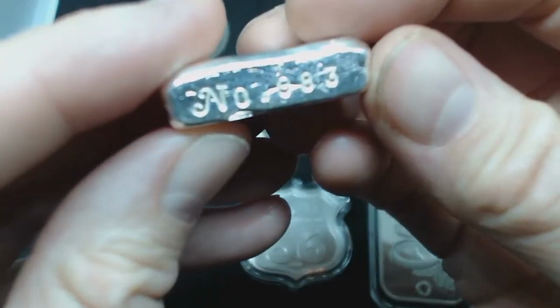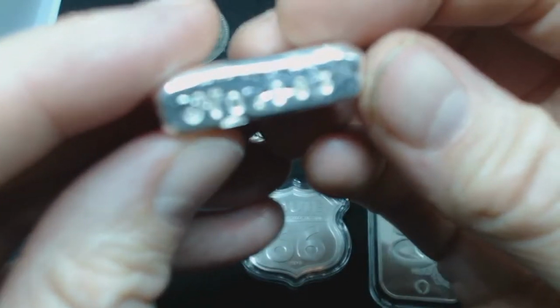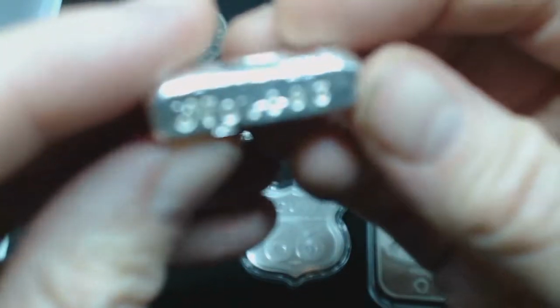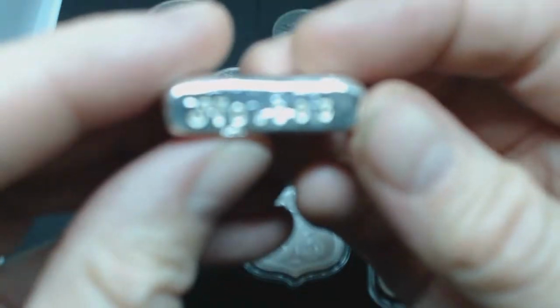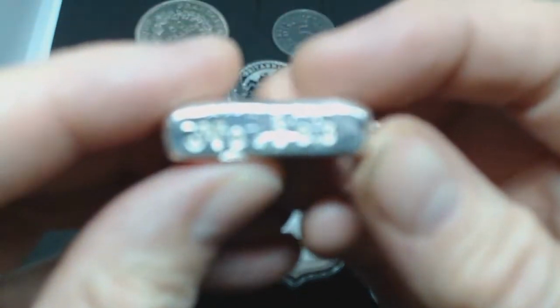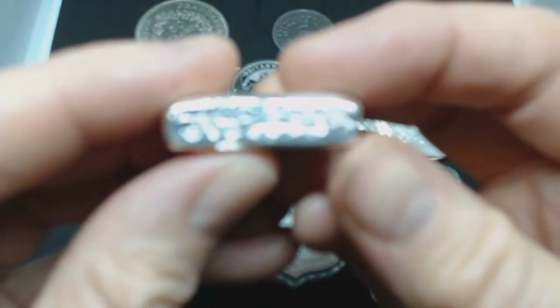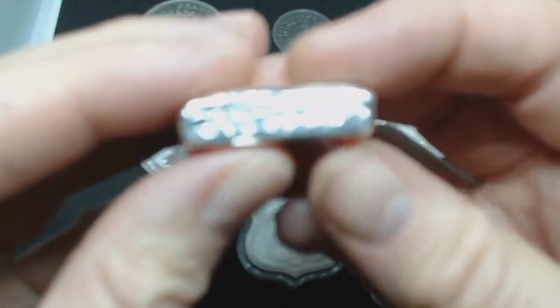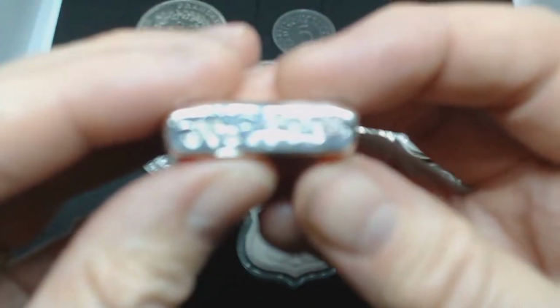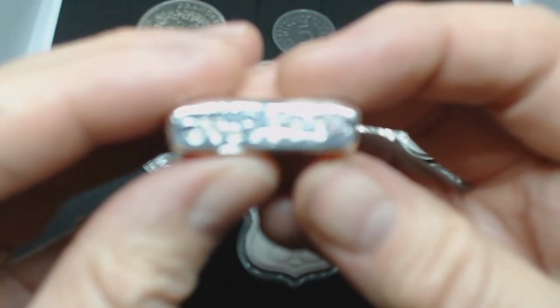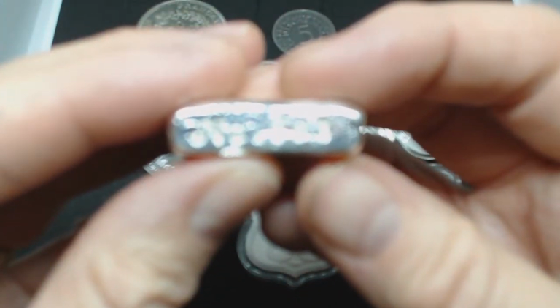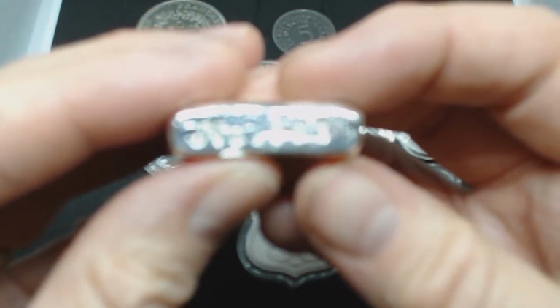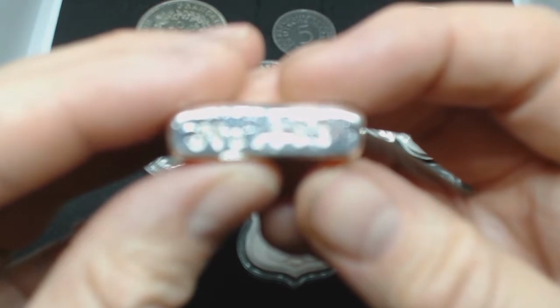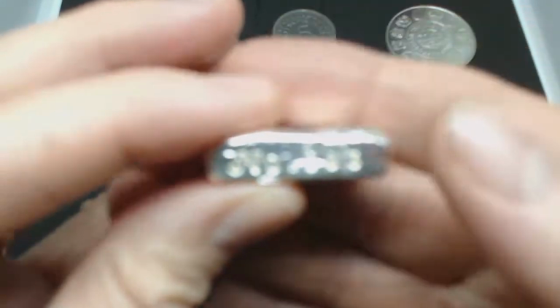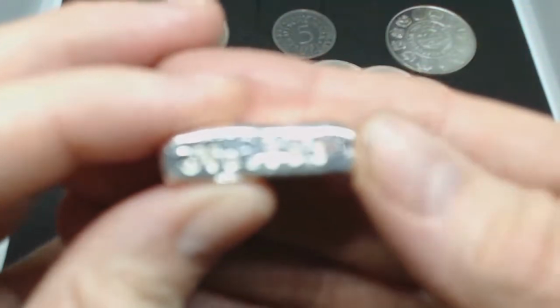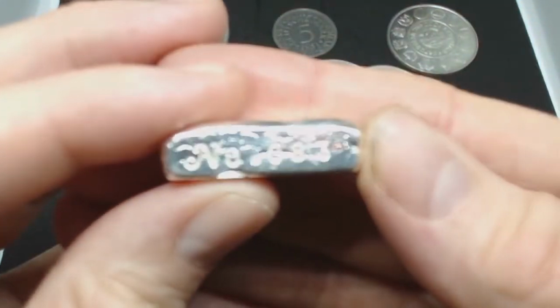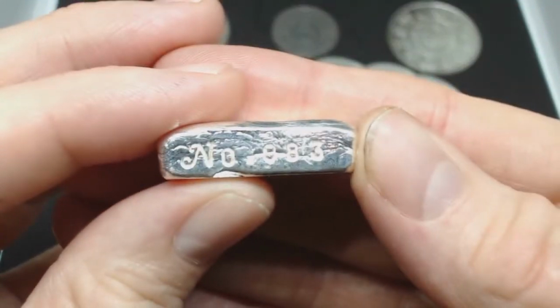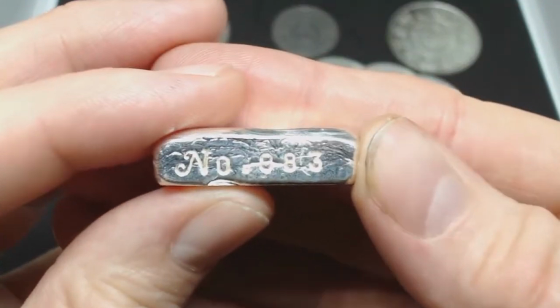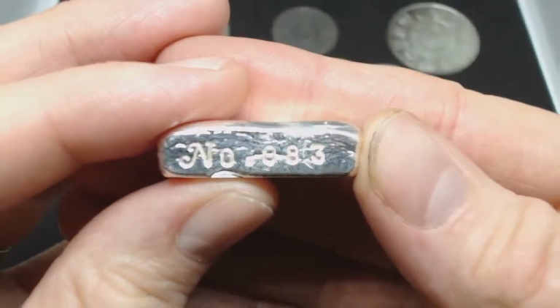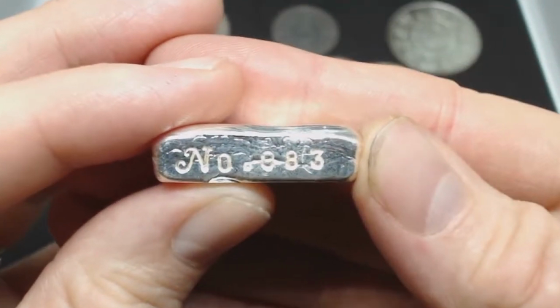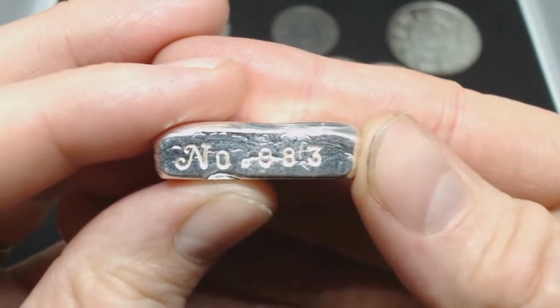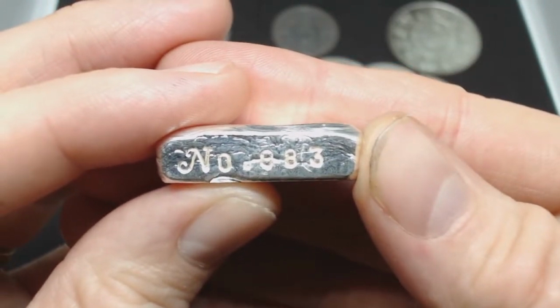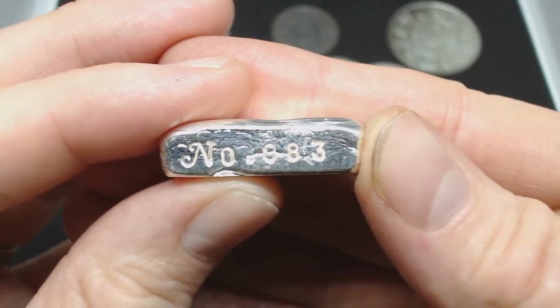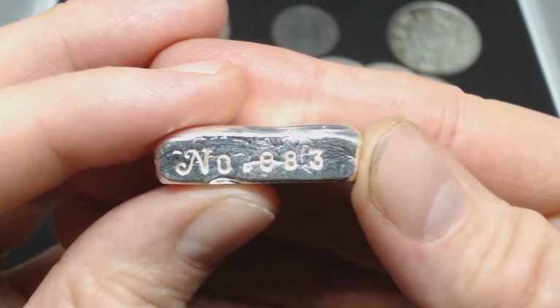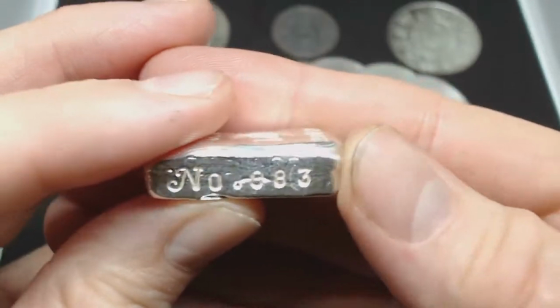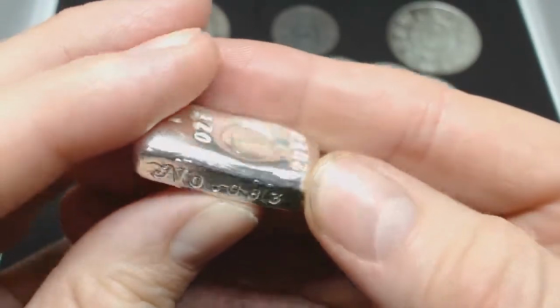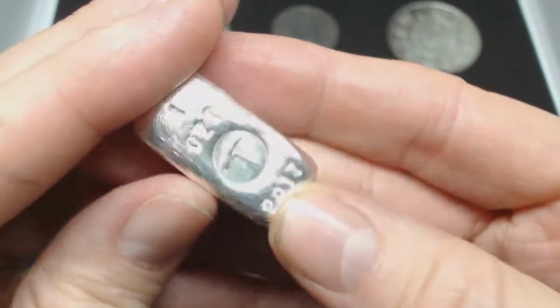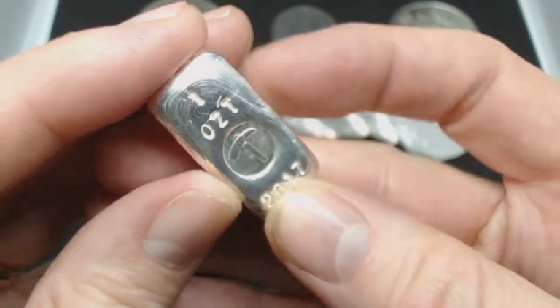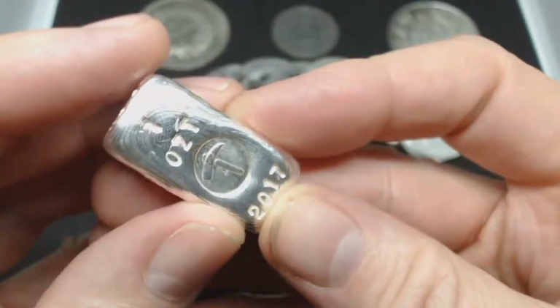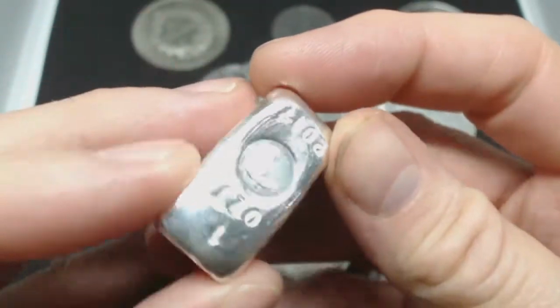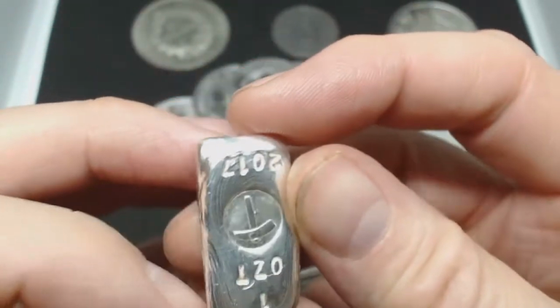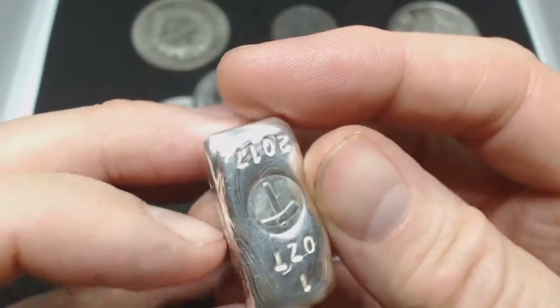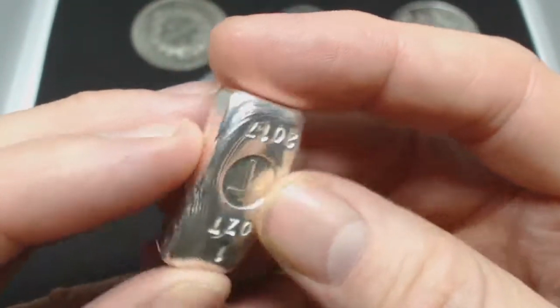It's a number — these were all stamped with a number. So when it actually decides to focus in, number 883, I think, if I remember rightly, these were made by Backyard Bullion.